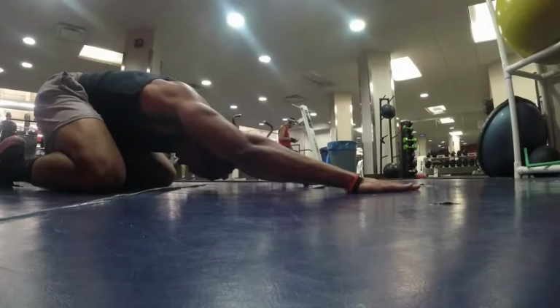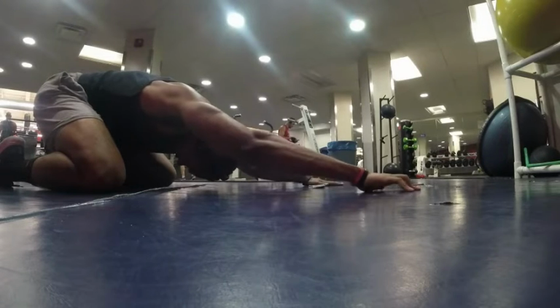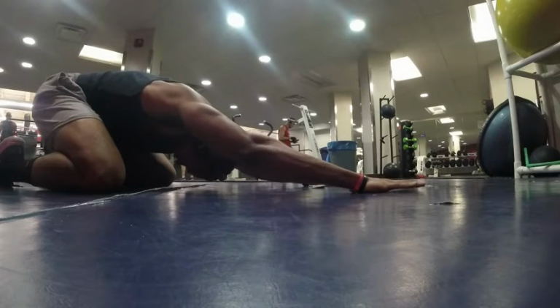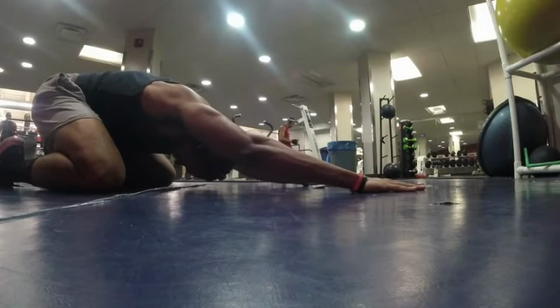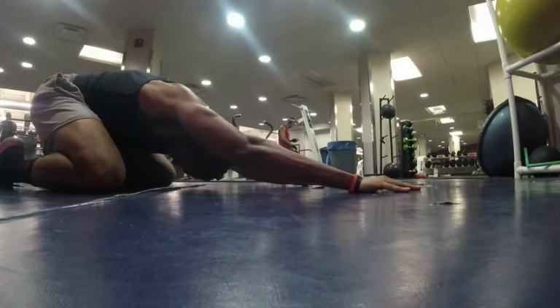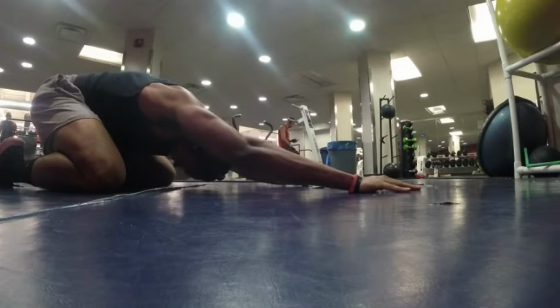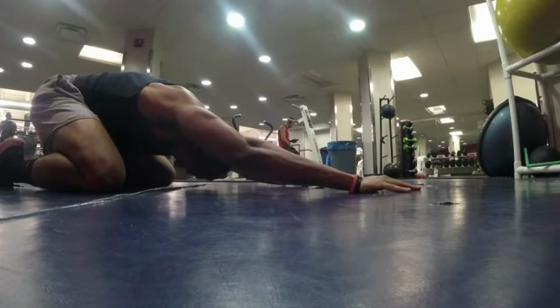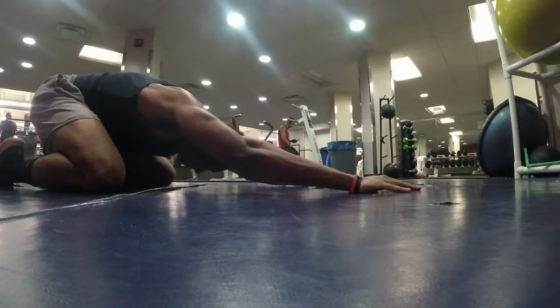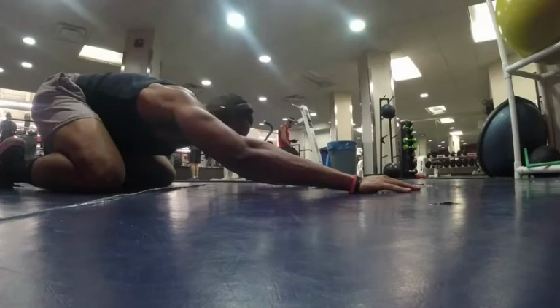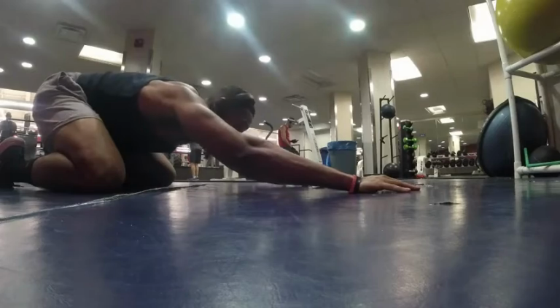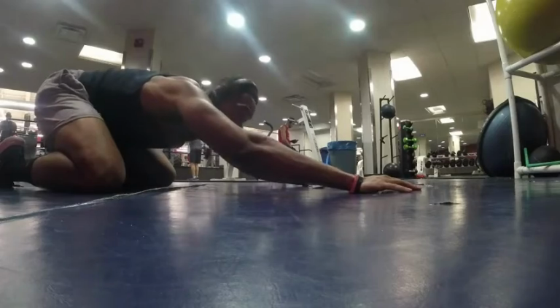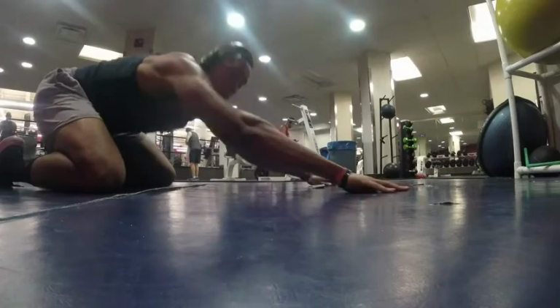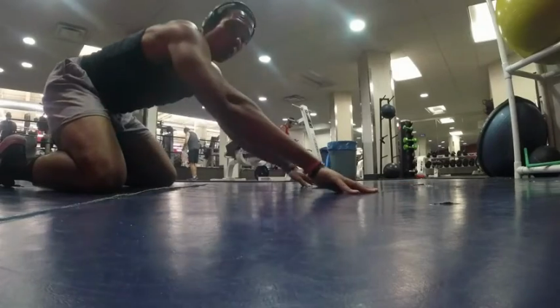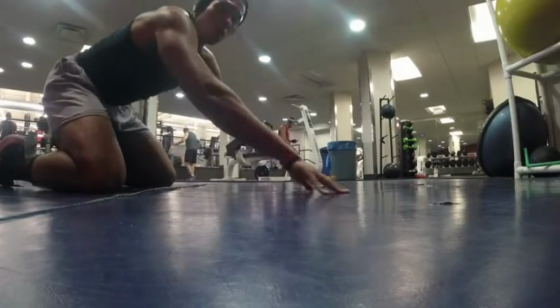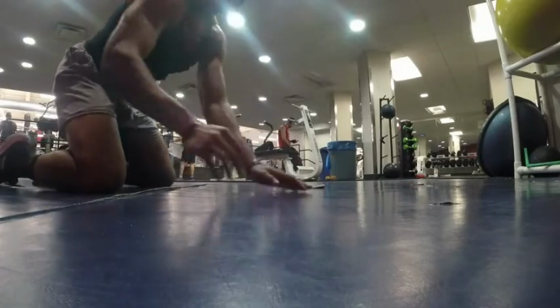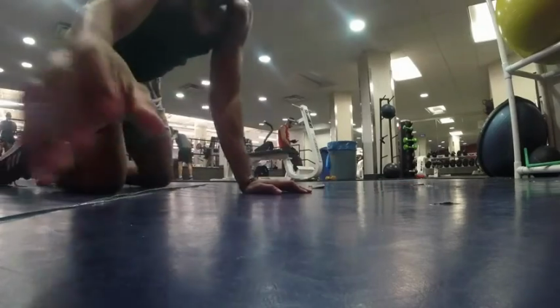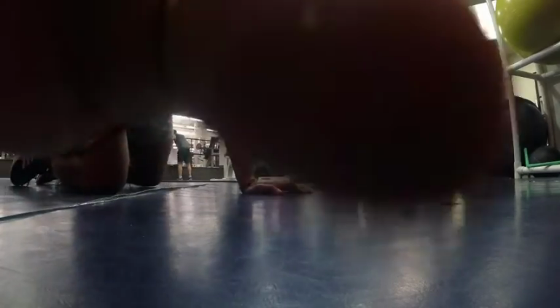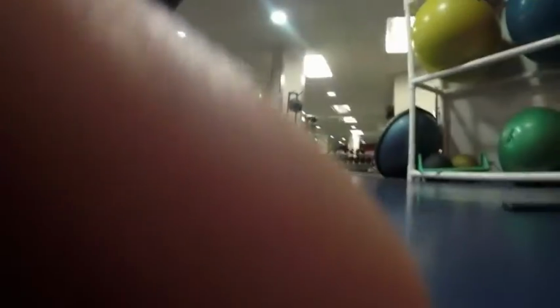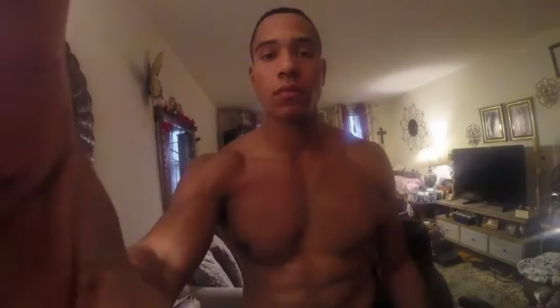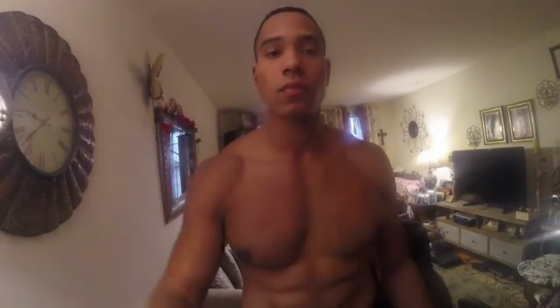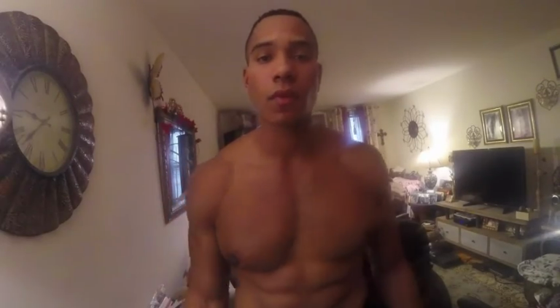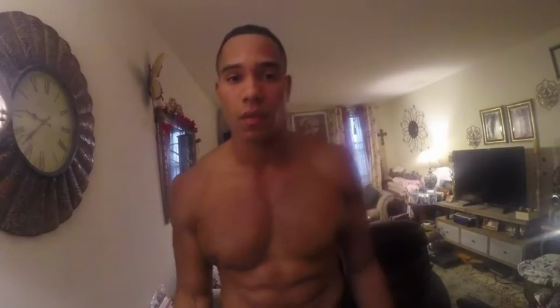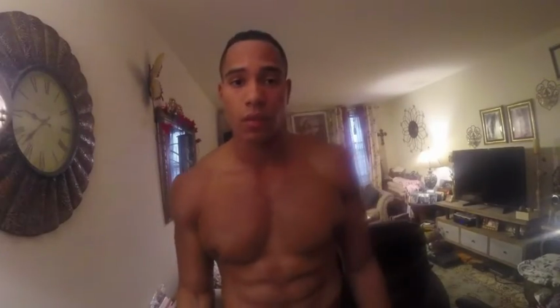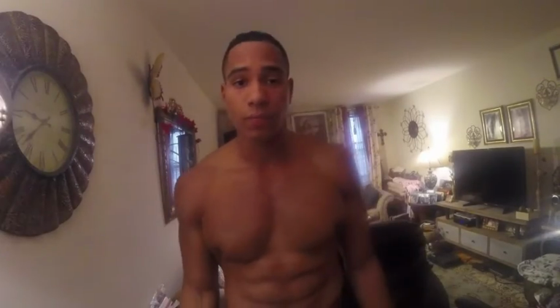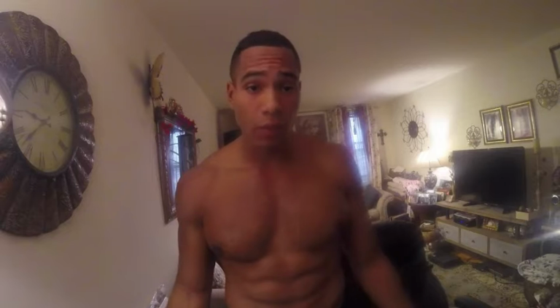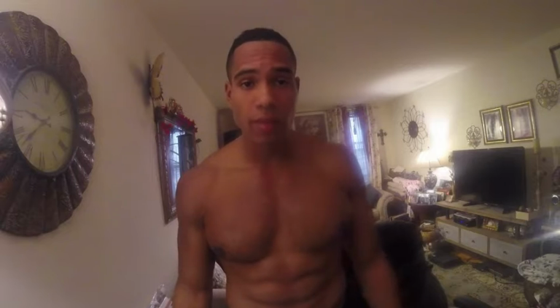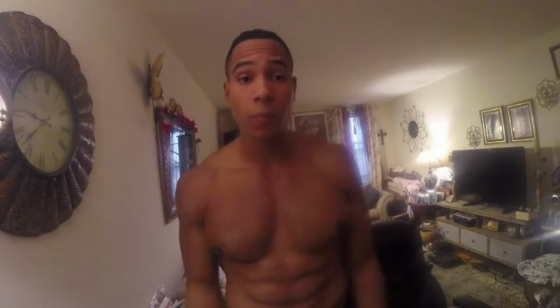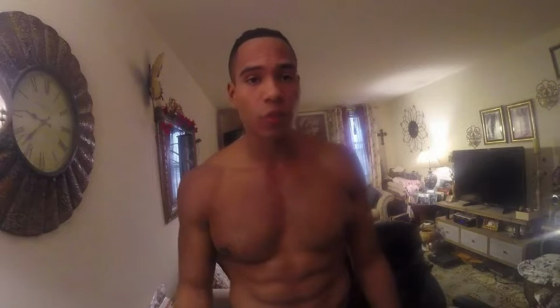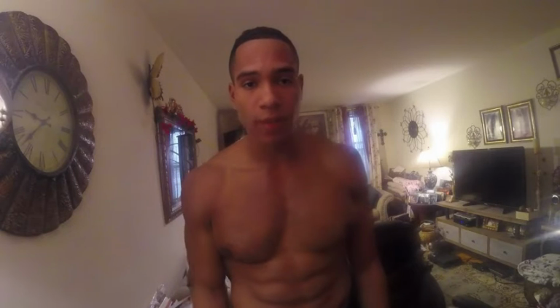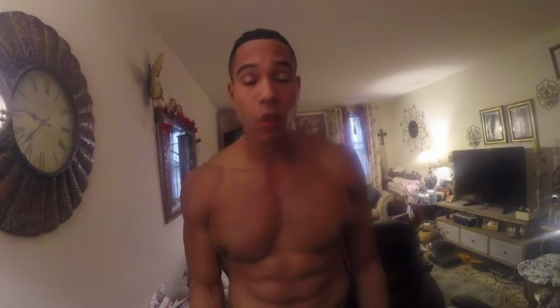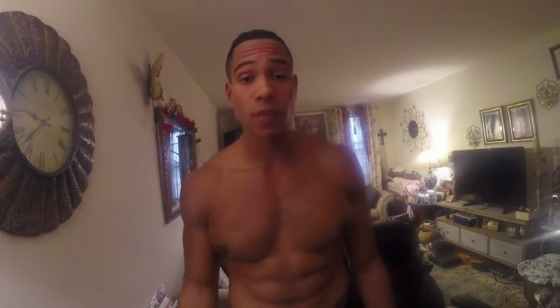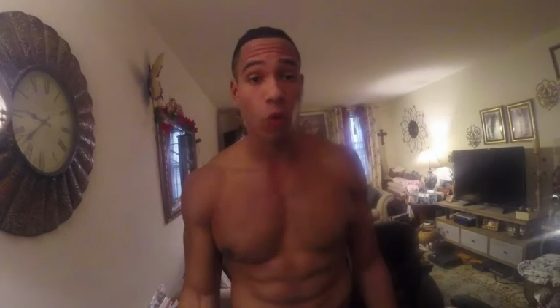Sometimes I'll end off with a nice child's pose just to relieve some of that tension in the back. Alright guys, hope you enjoyed that clip — hope it was informative.